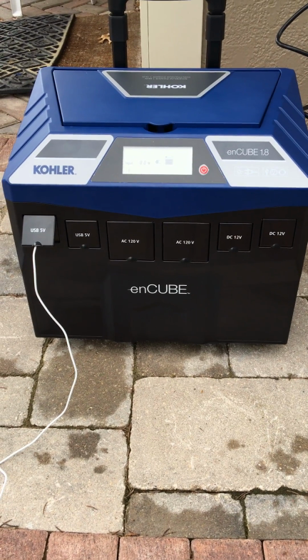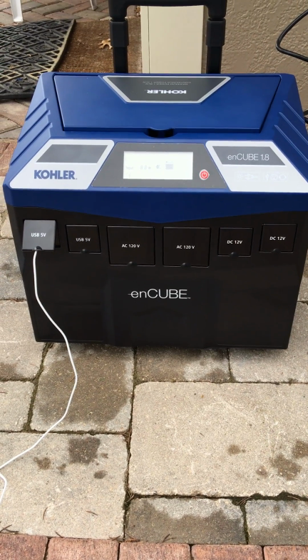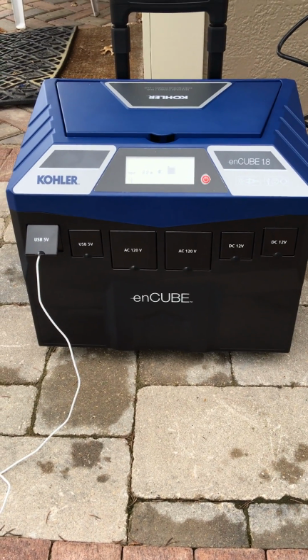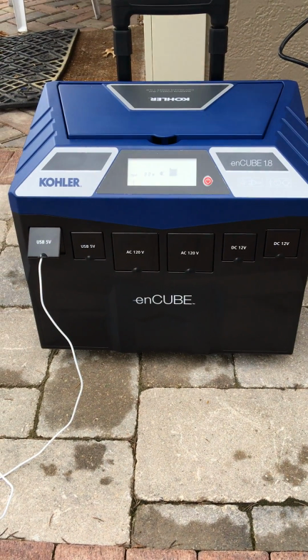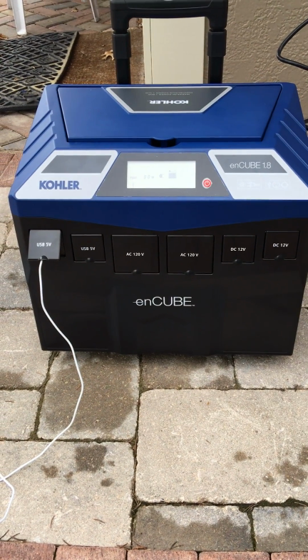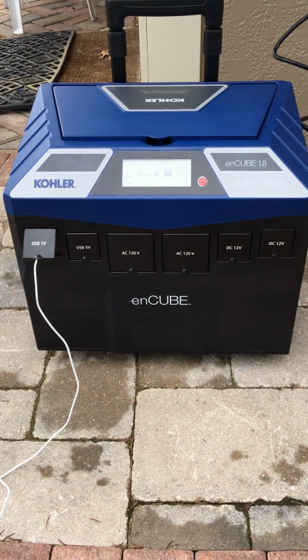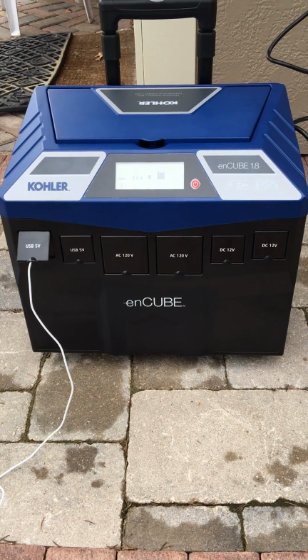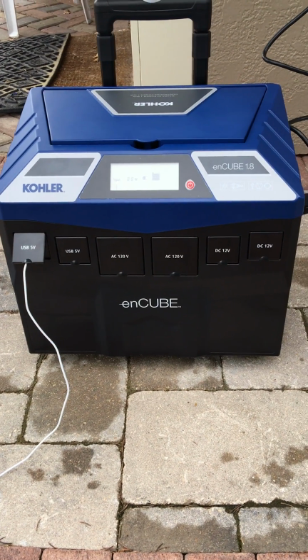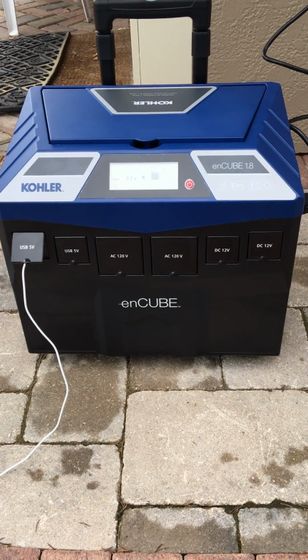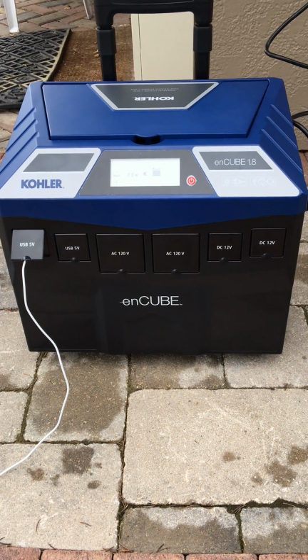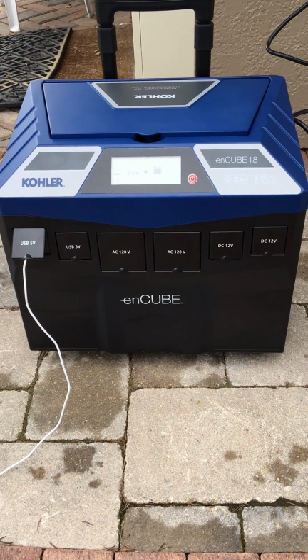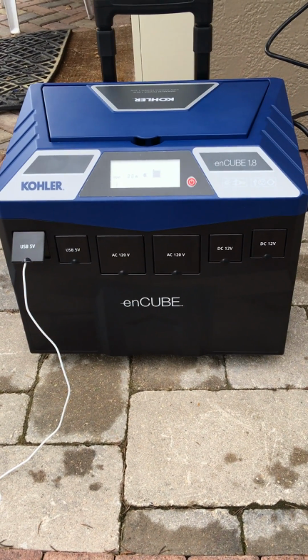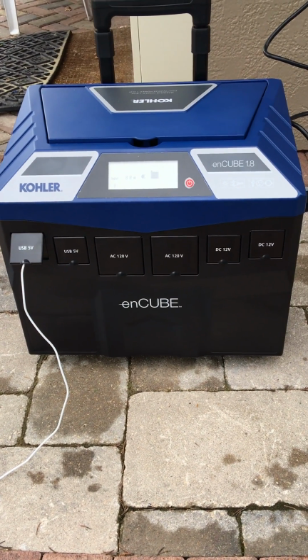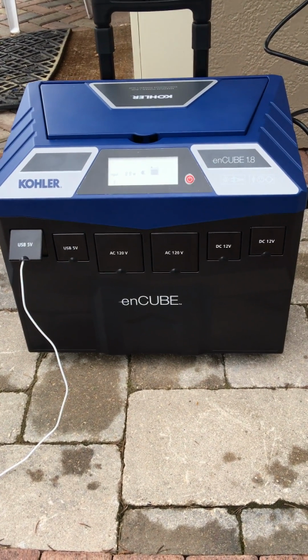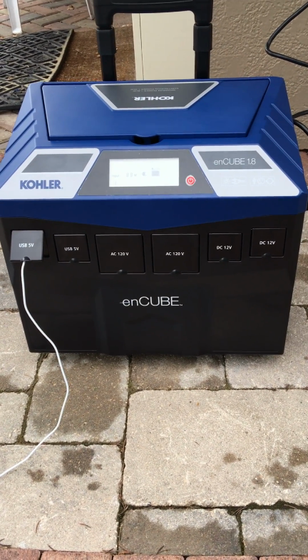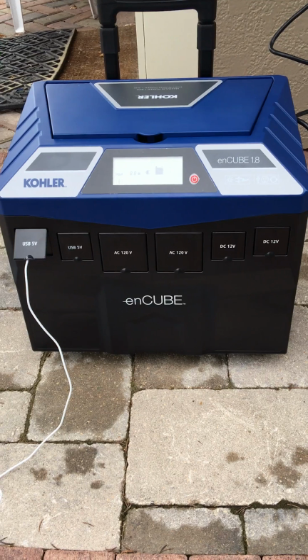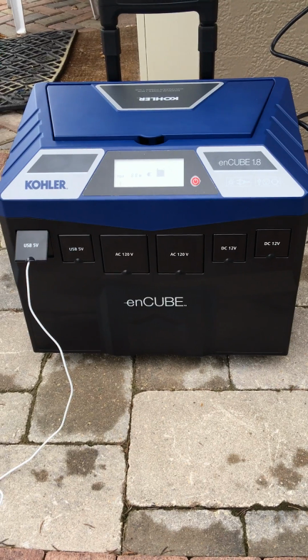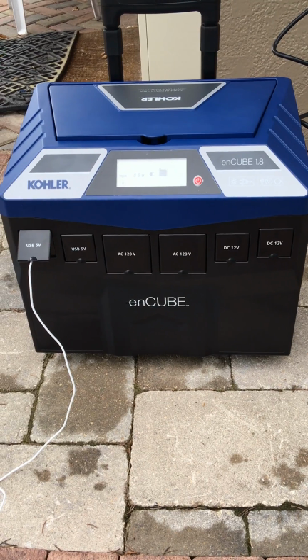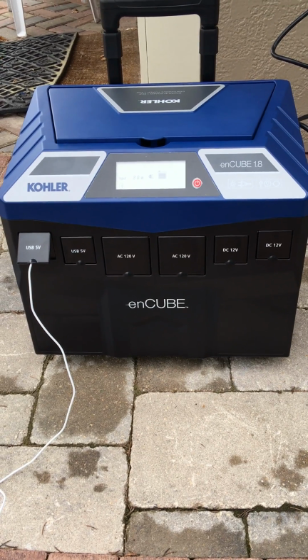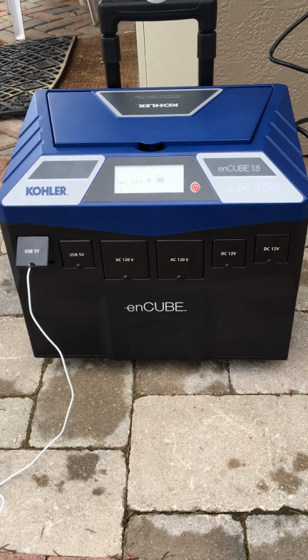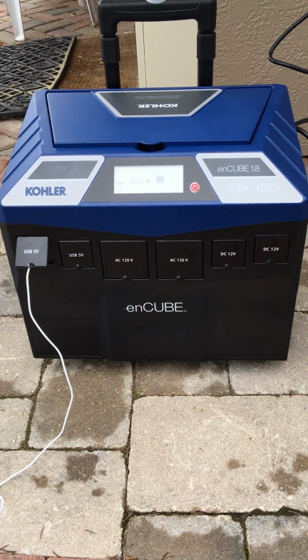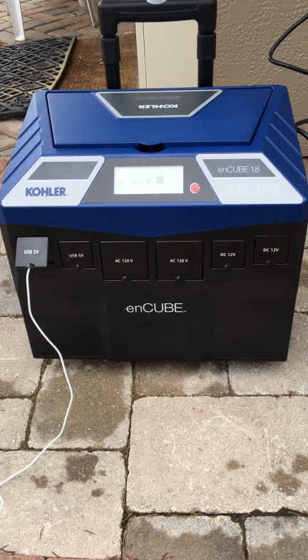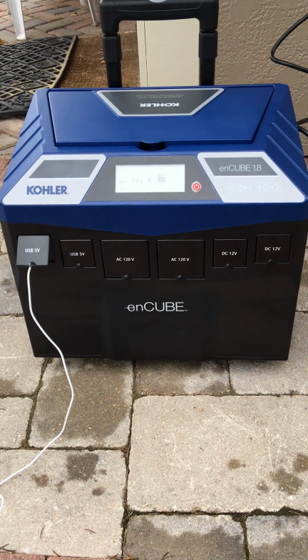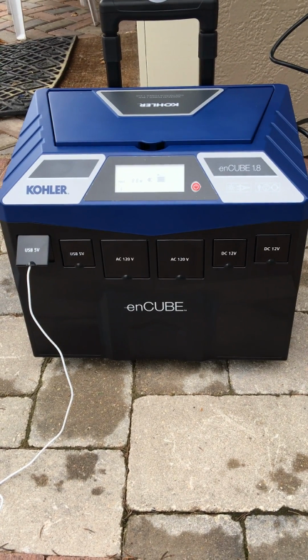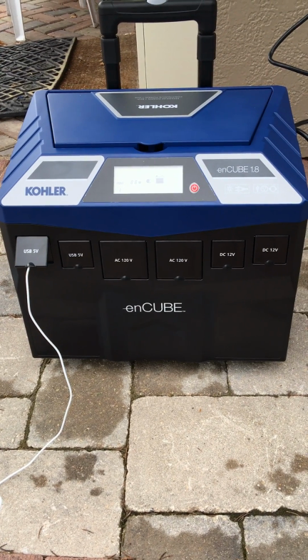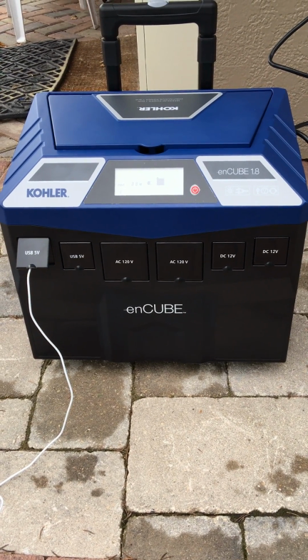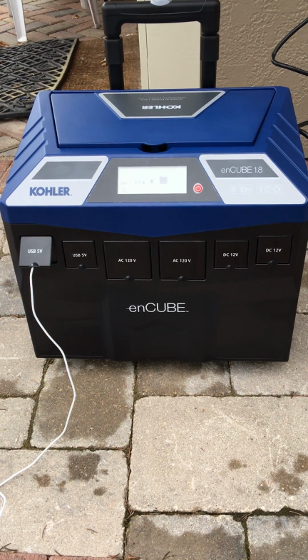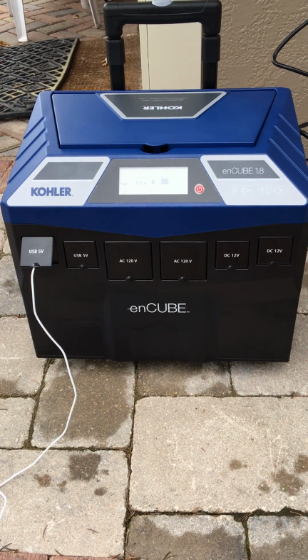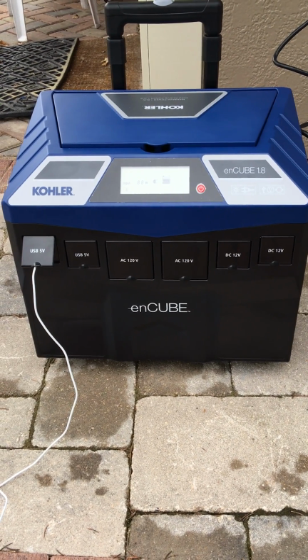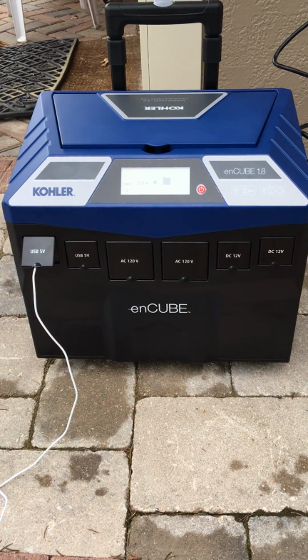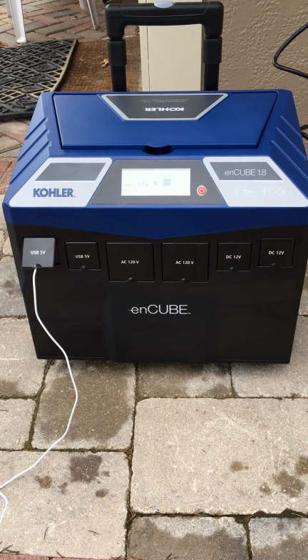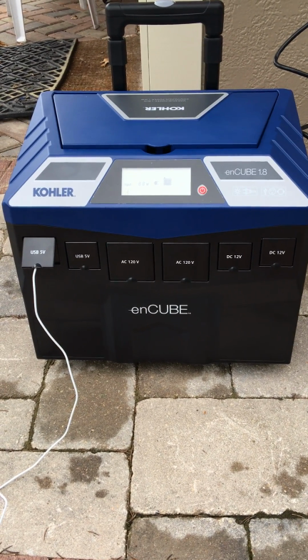This is the Kohler N-Cube. It's a brand new product. I got it right off the truck — one of the first ones available in the United States, so I'm pretty excited about it.